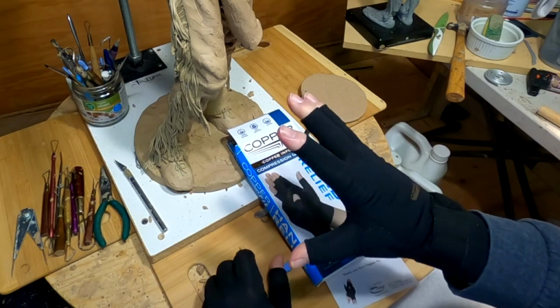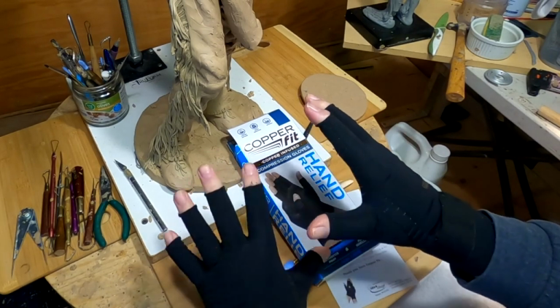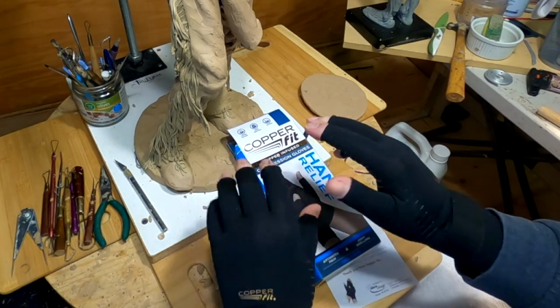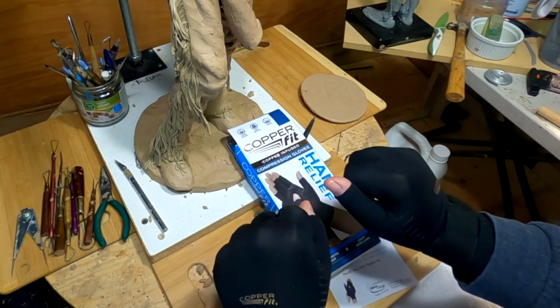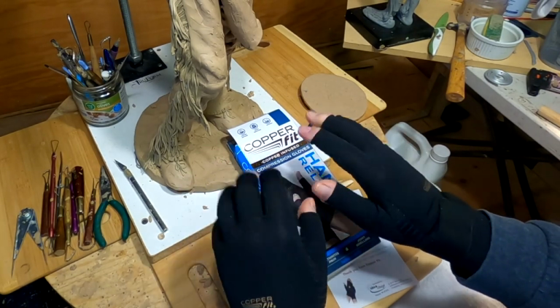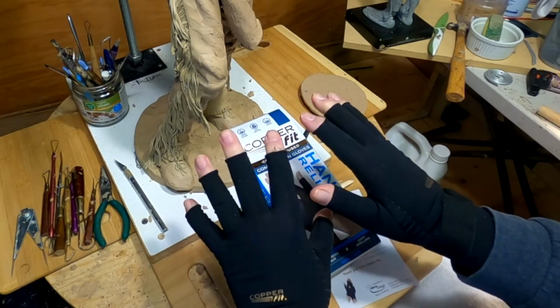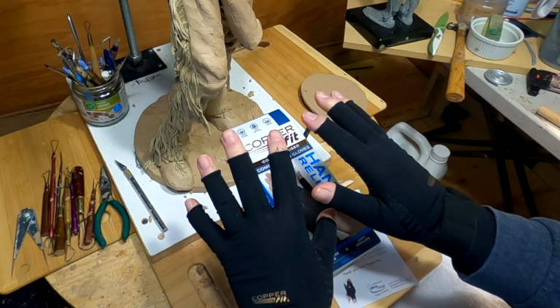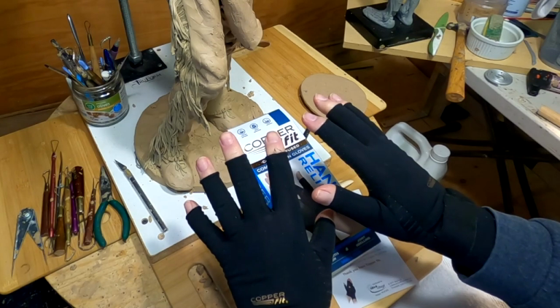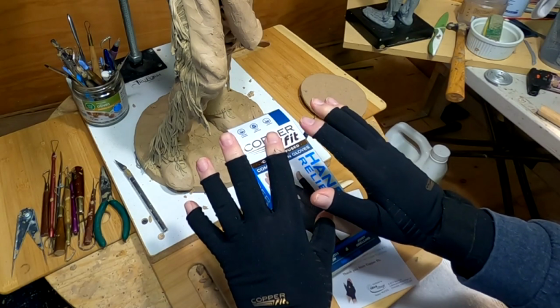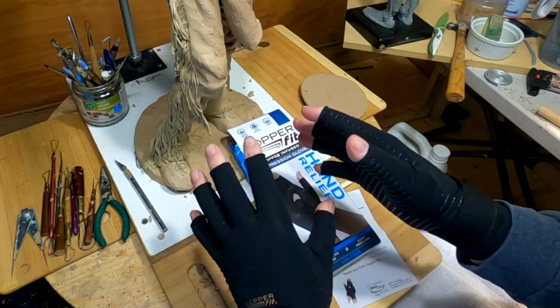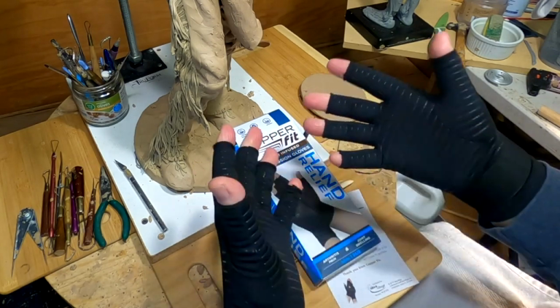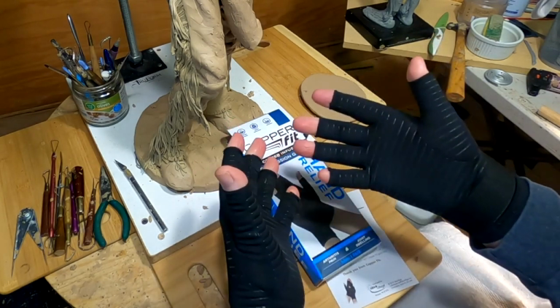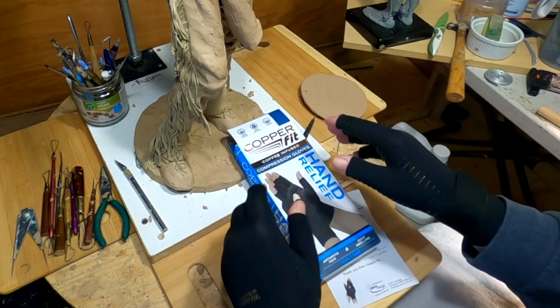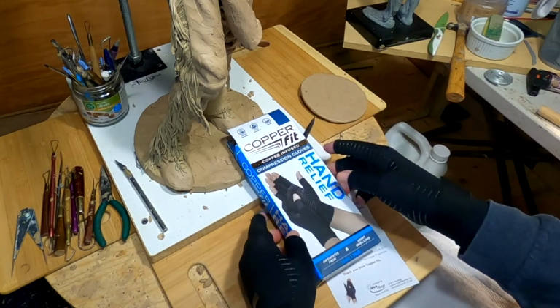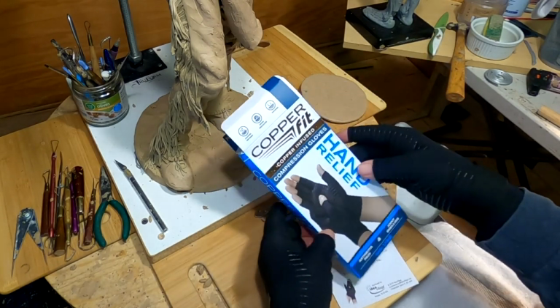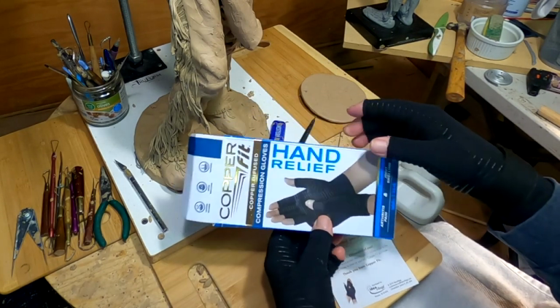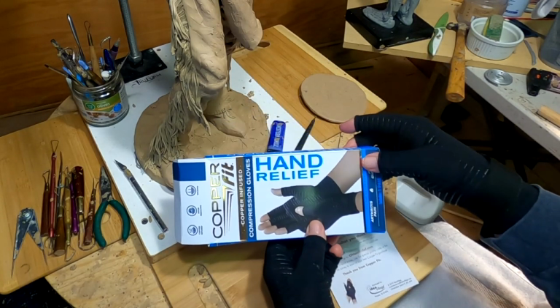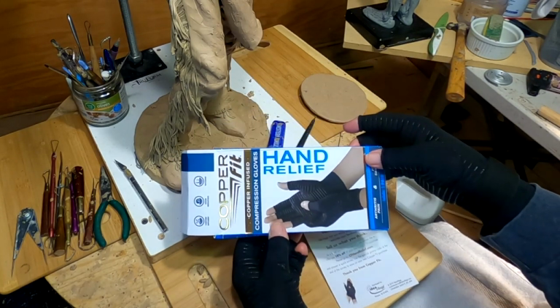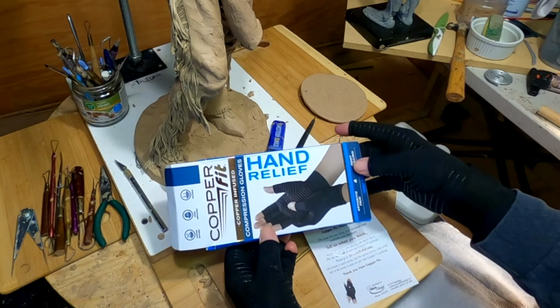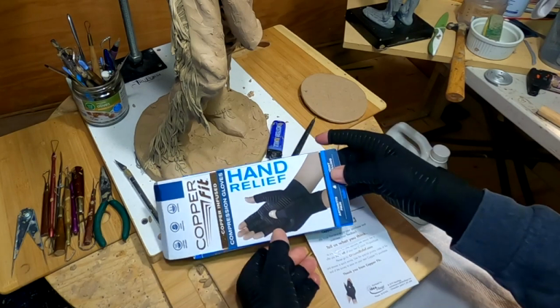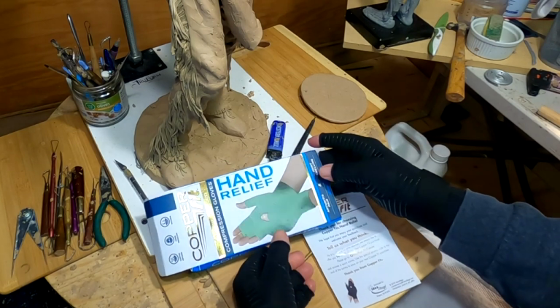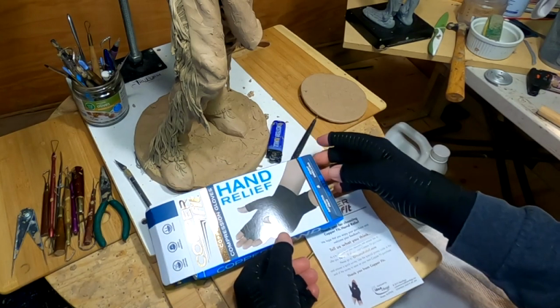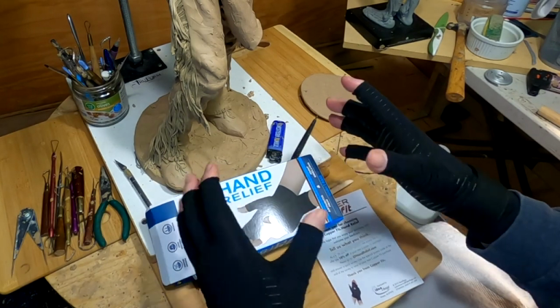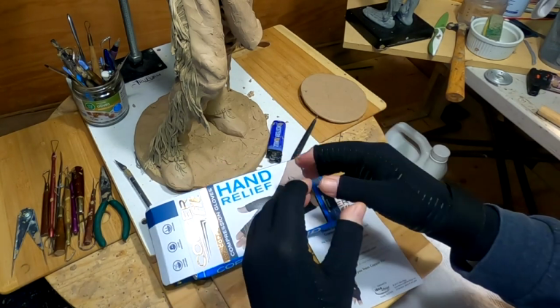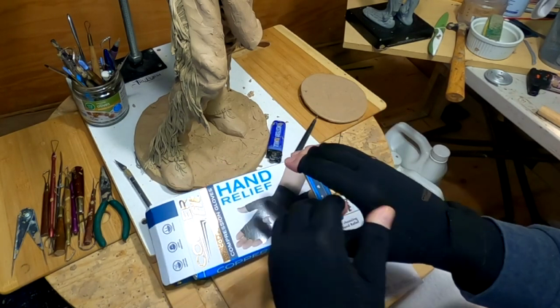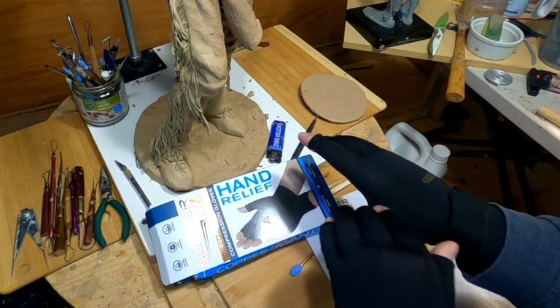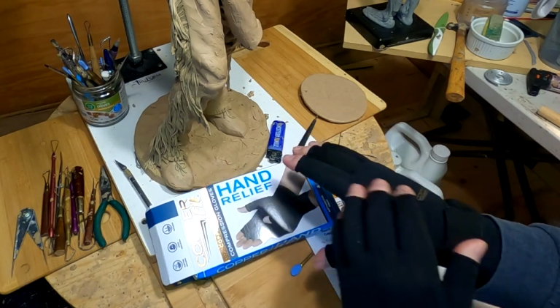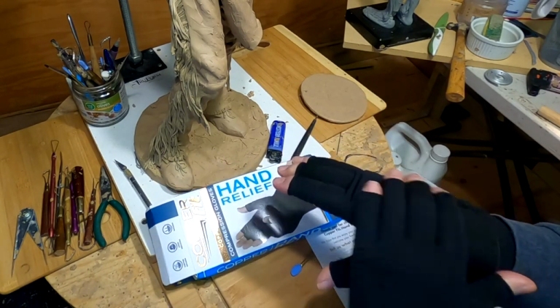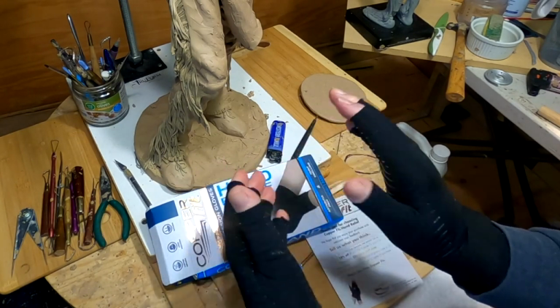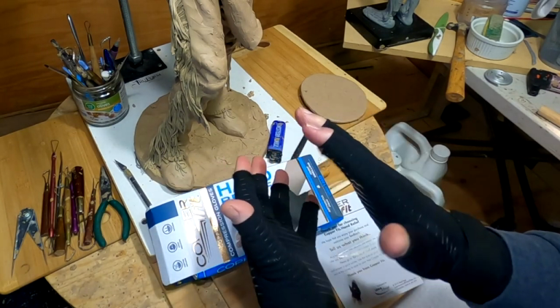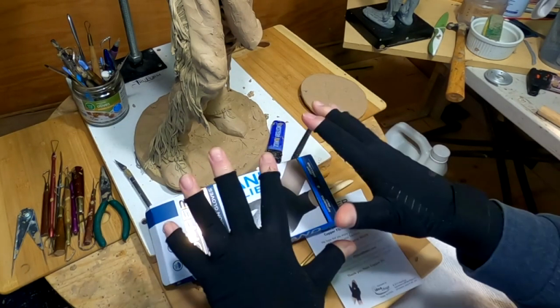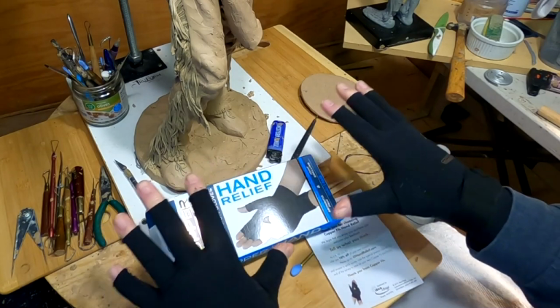It's unbelievable. I just want to let you know about these. If you've got hand problems or joint problems or circulation problems, these might help.